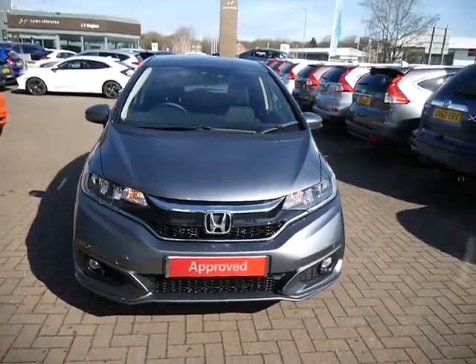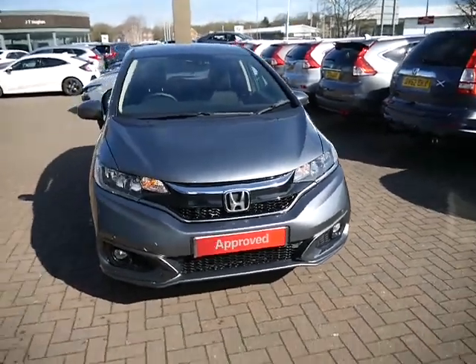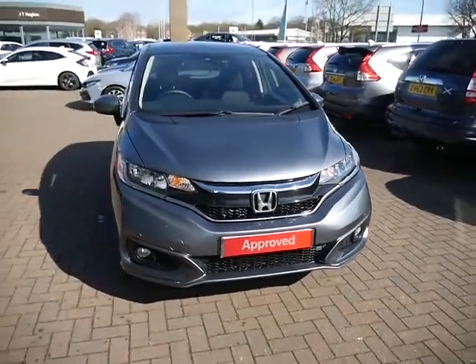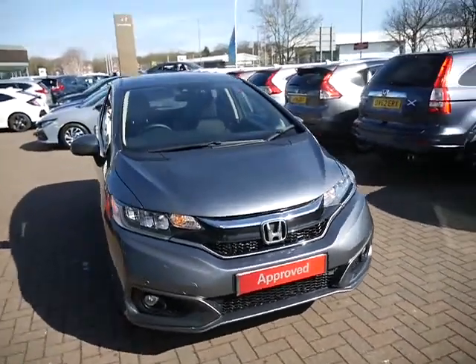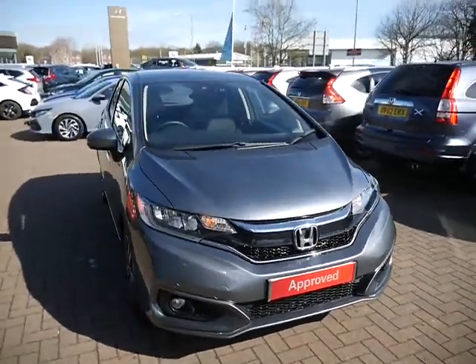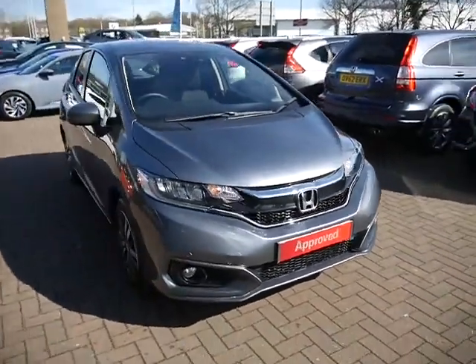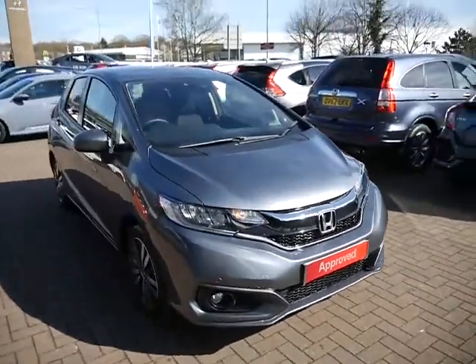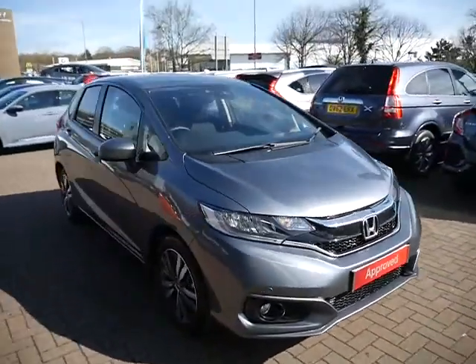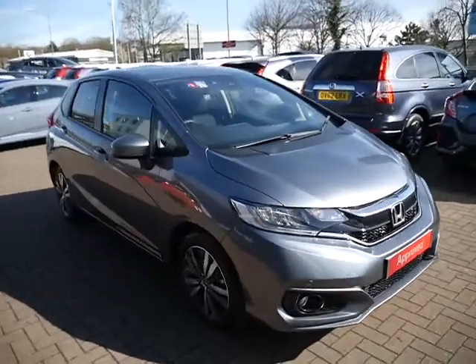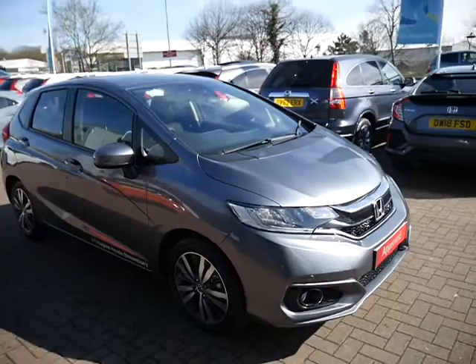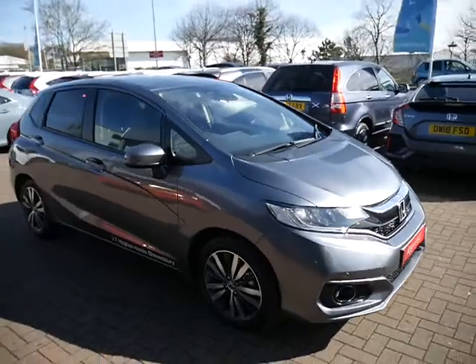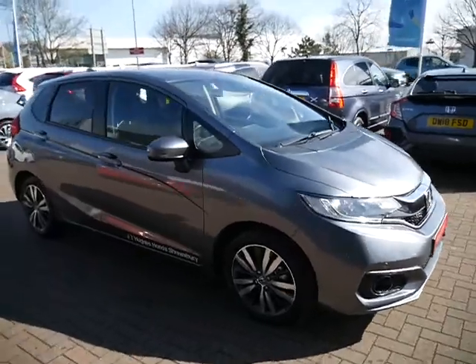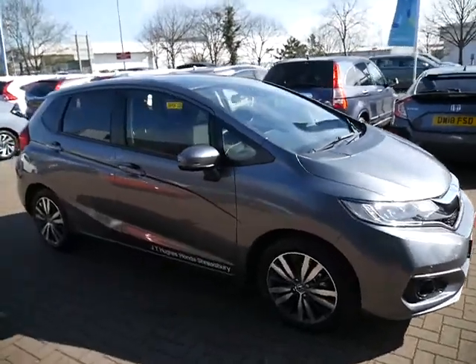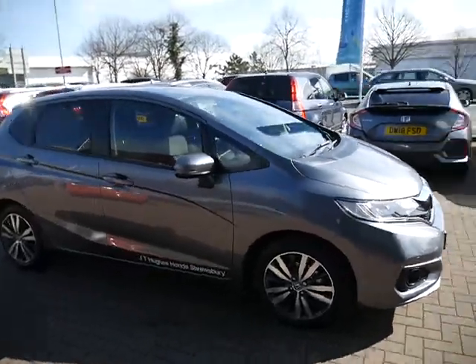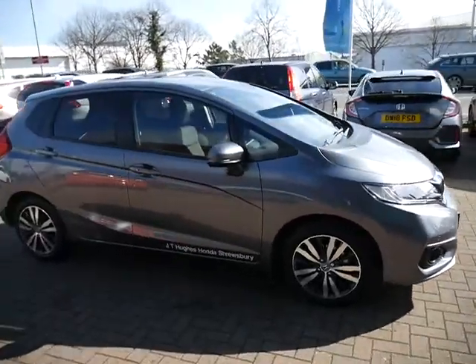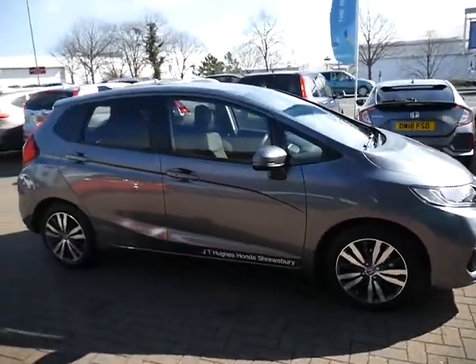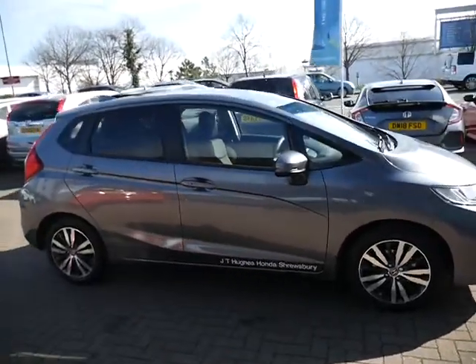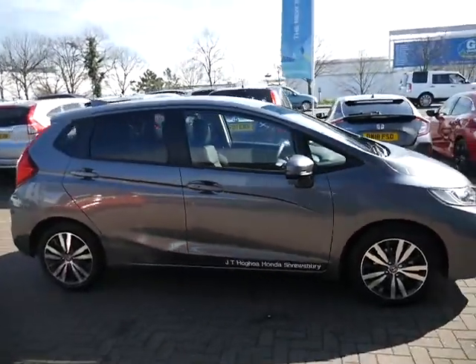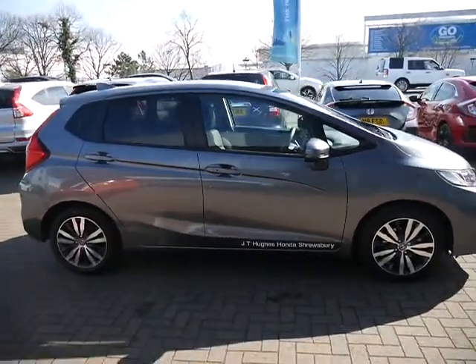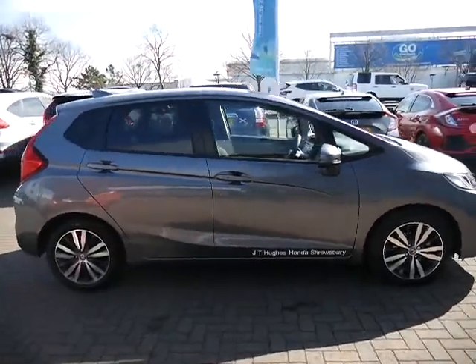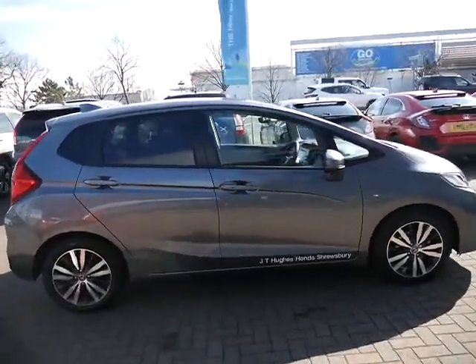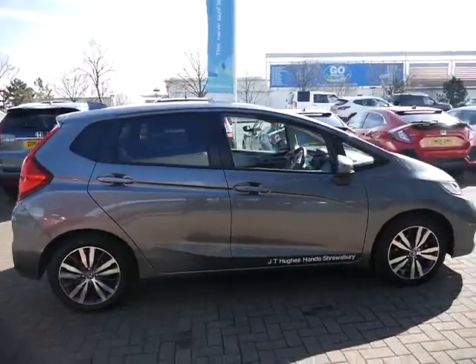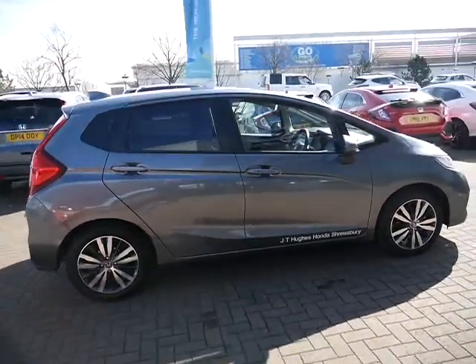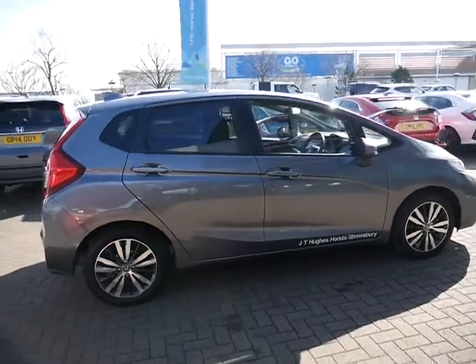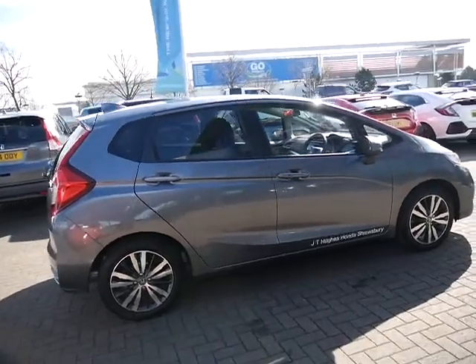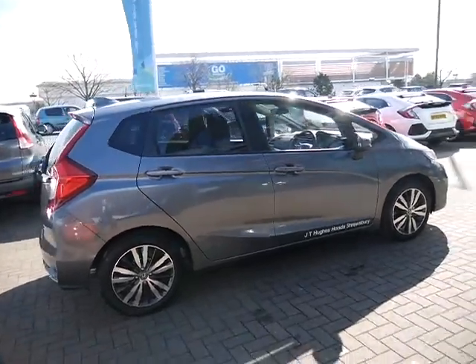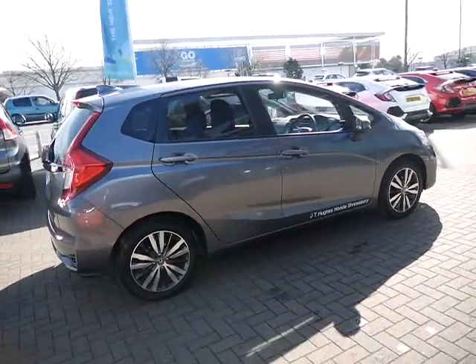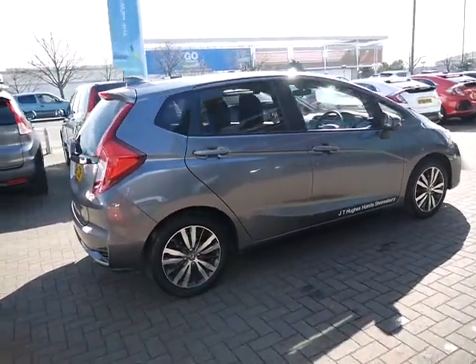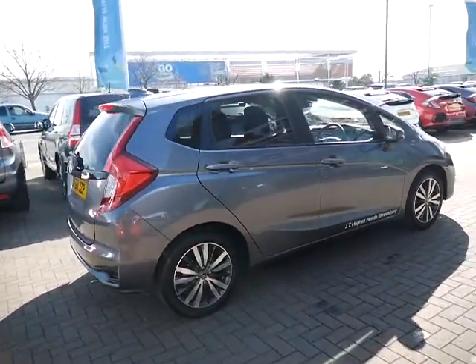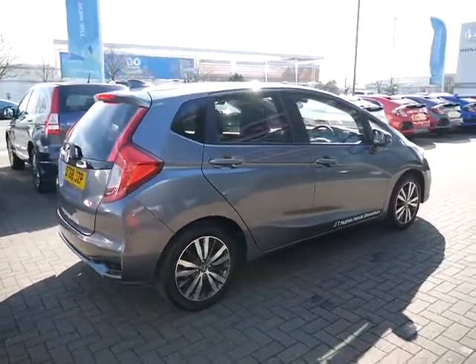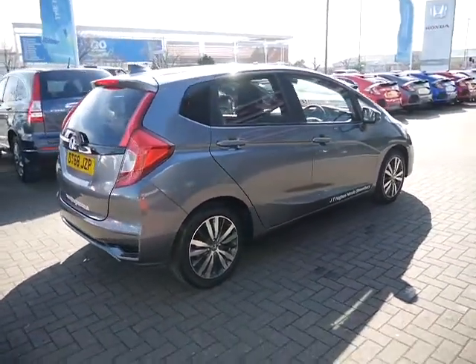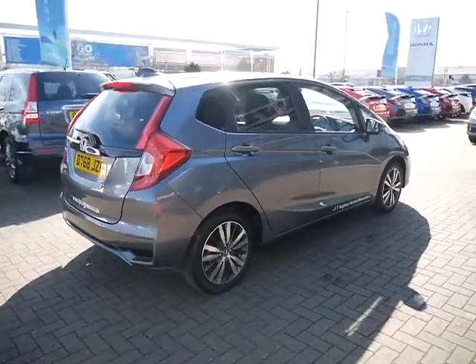Hello and welcome to JT Hughes Honda. Today I'm going to show you around one of our demonstrator Jazz's. Now this is the EX spec, finished off in the polished metal, and under the bonnet you will find a 1.3 engine.